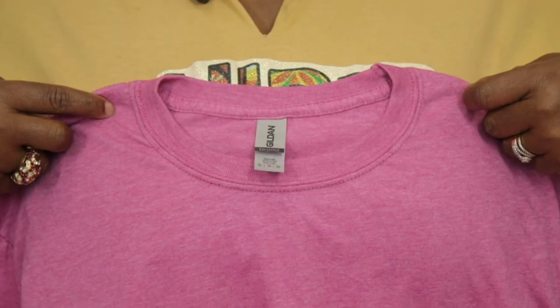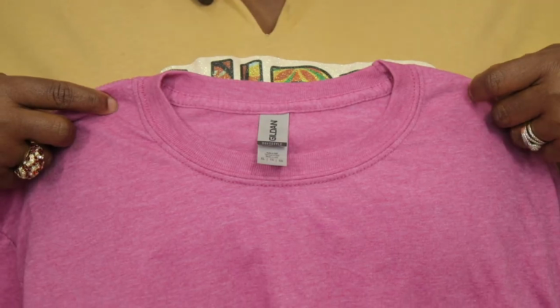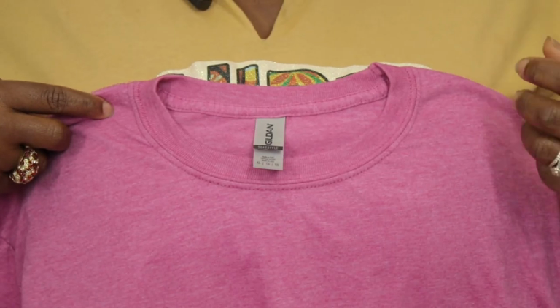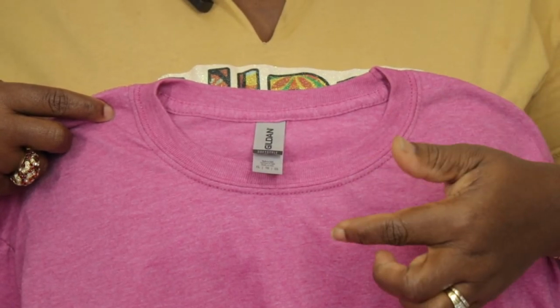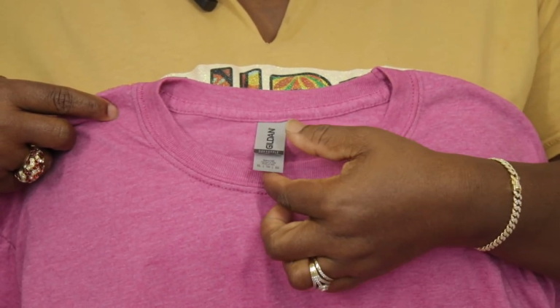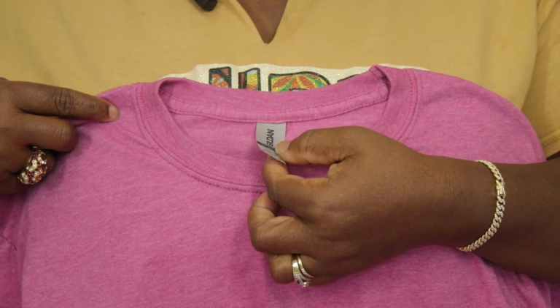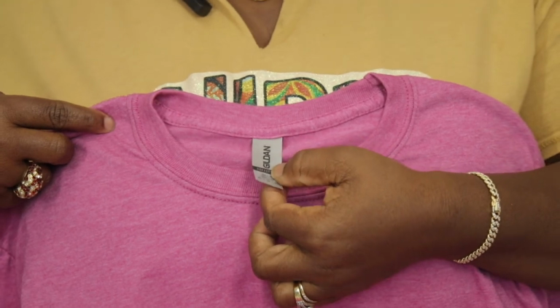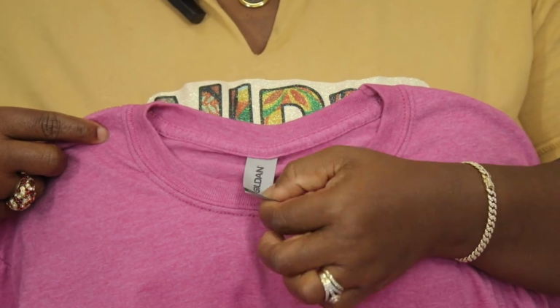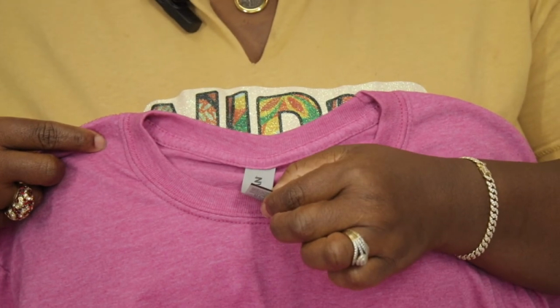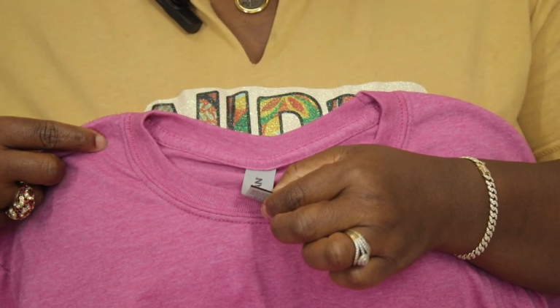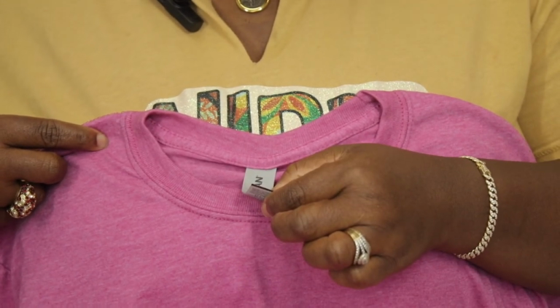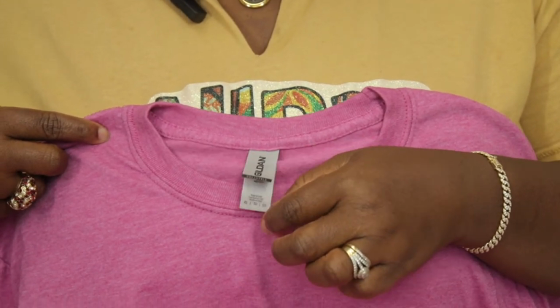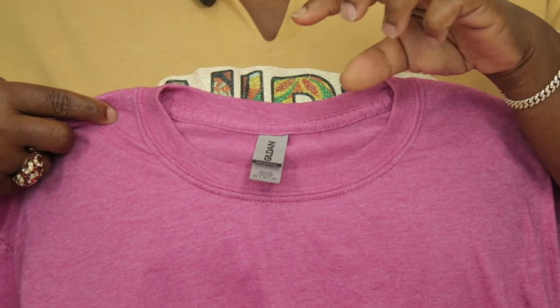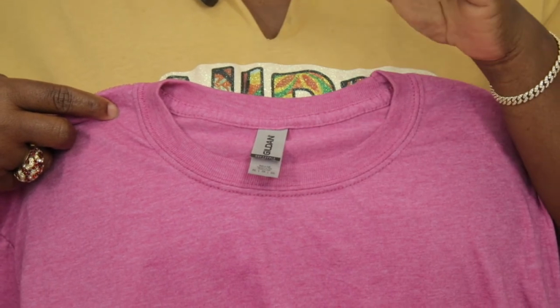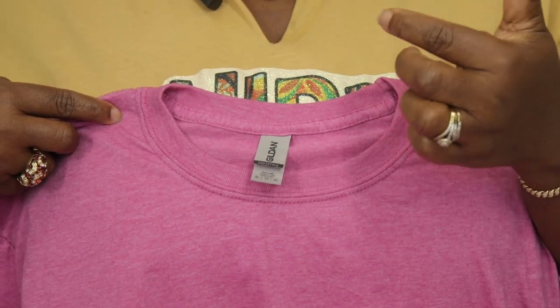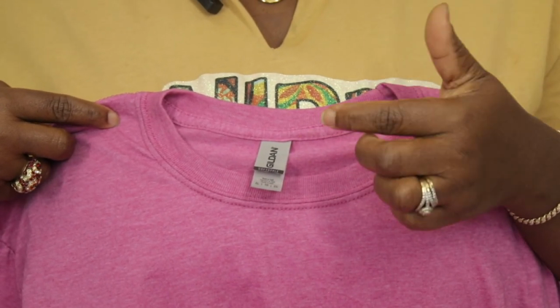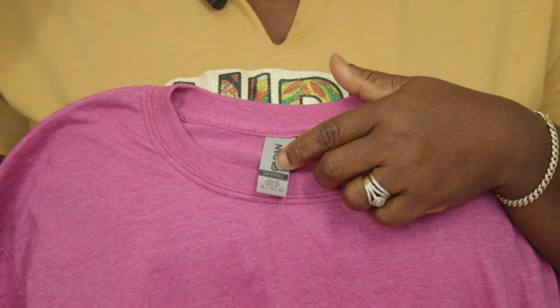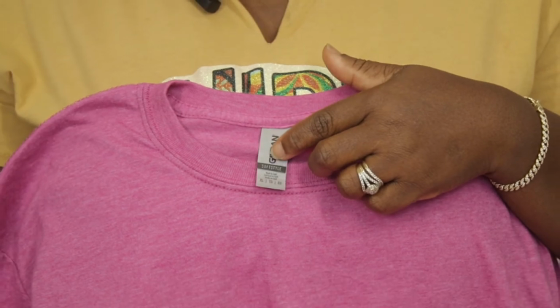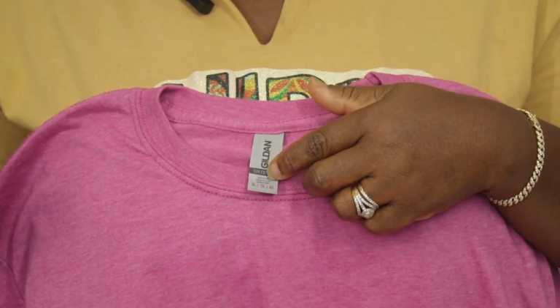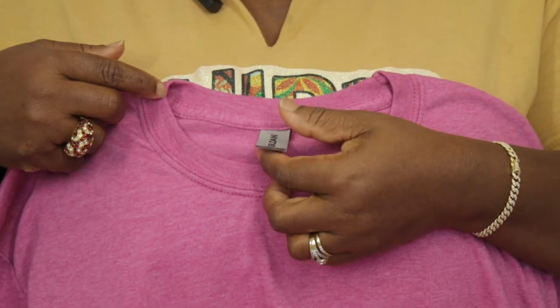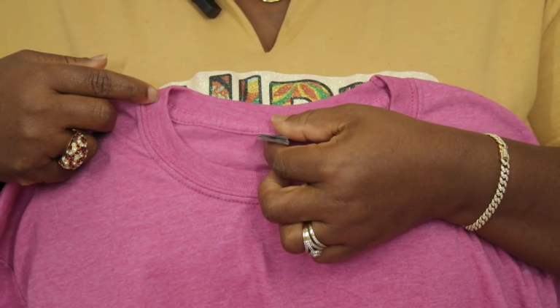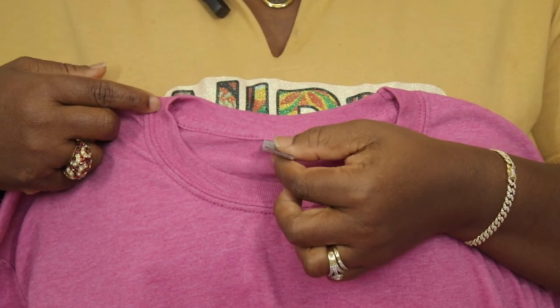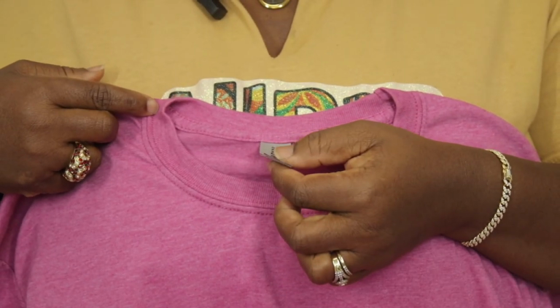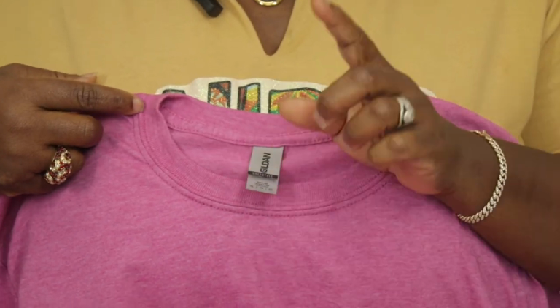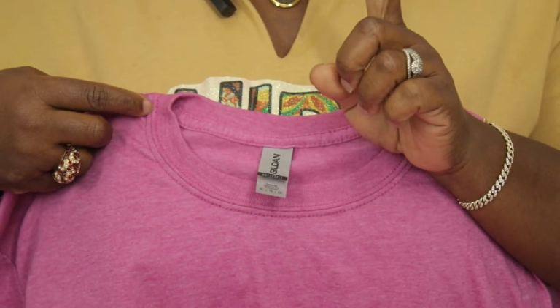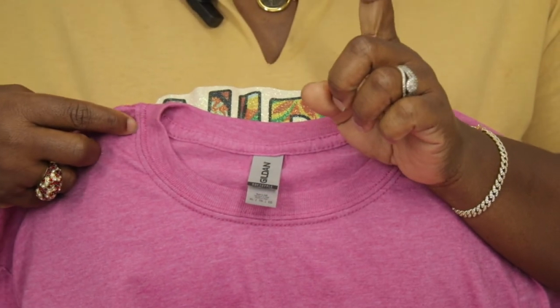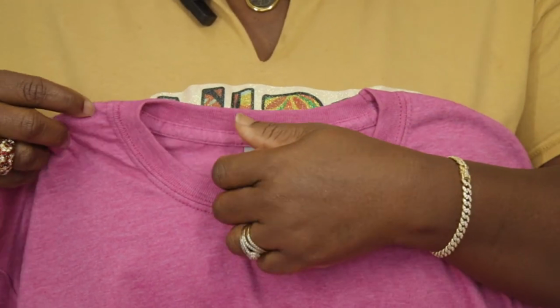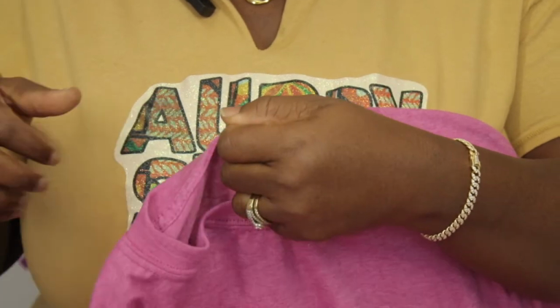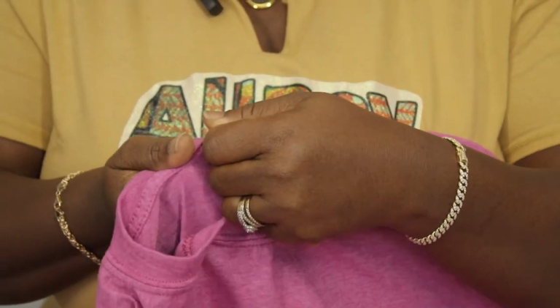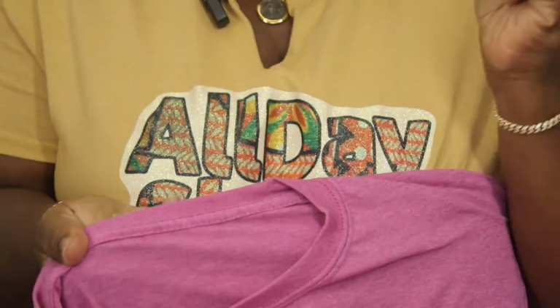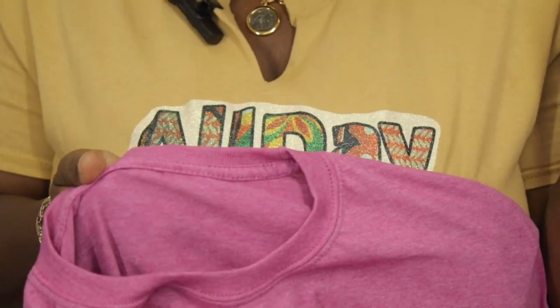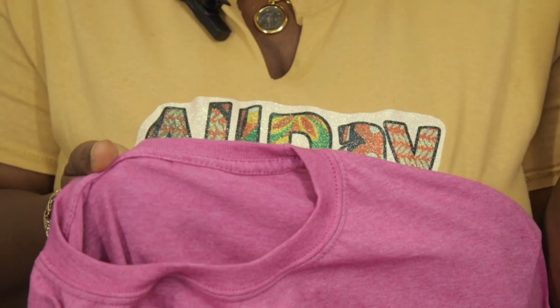This is the original version so it features a gray pearlized tearaway tag. They're transitioning now into newer ones that are going to have a black label, but keep in mind that they are all tearaways.